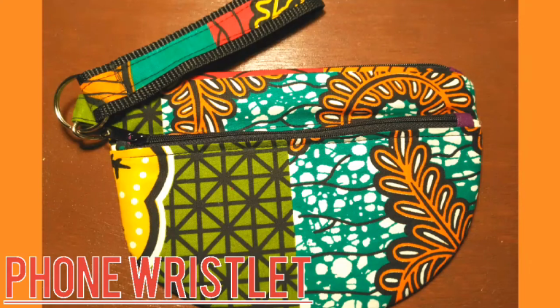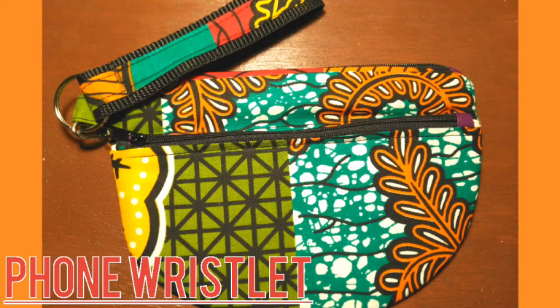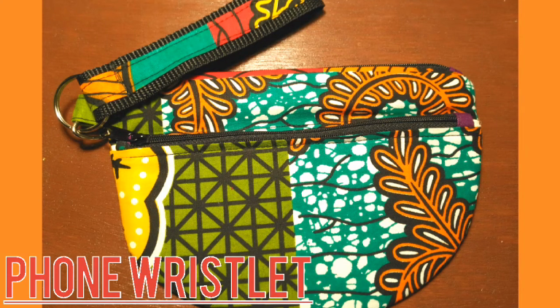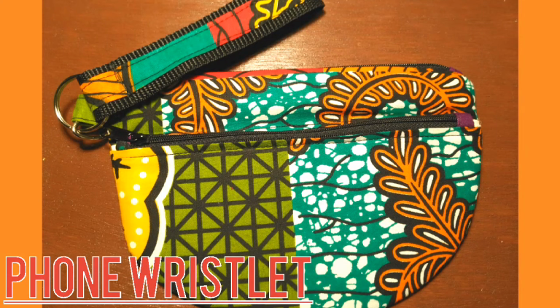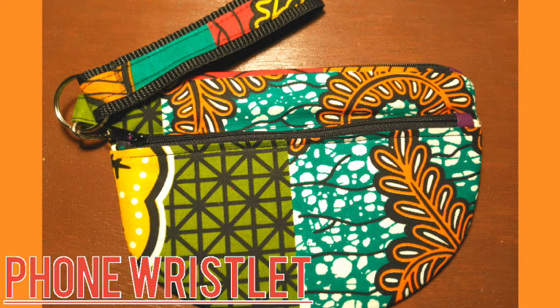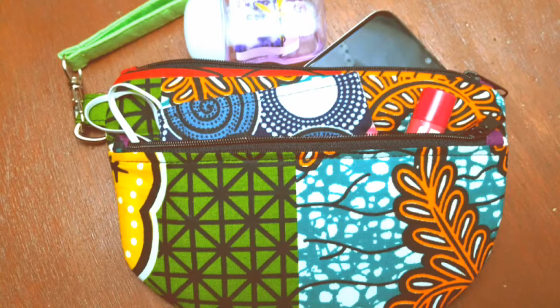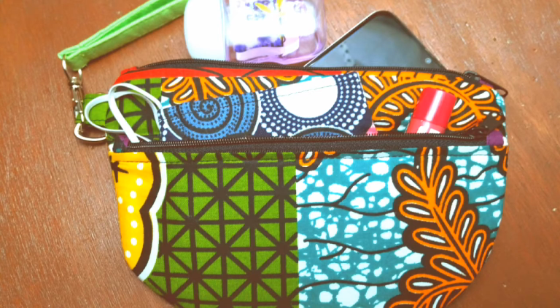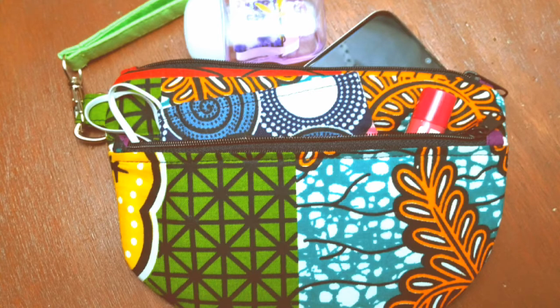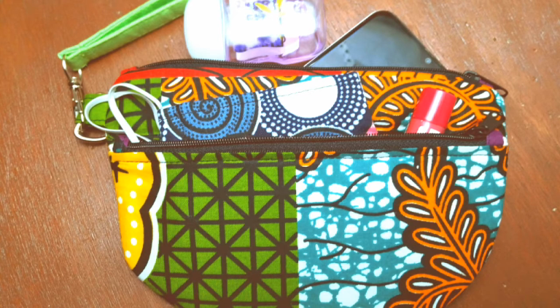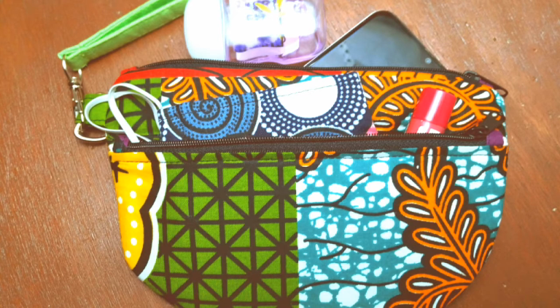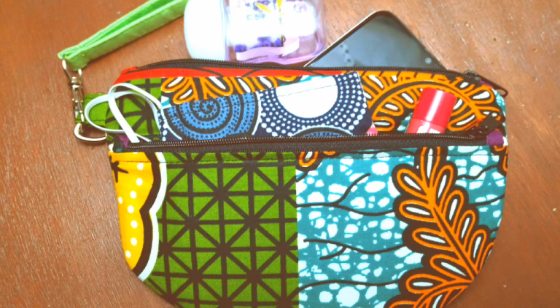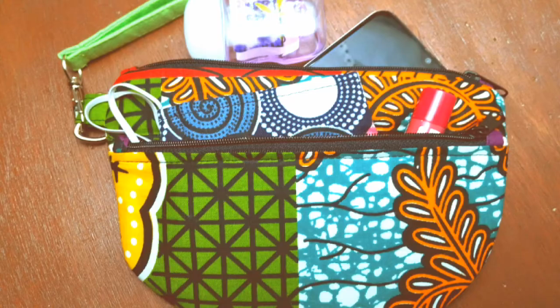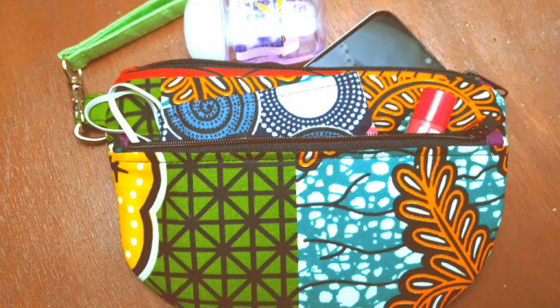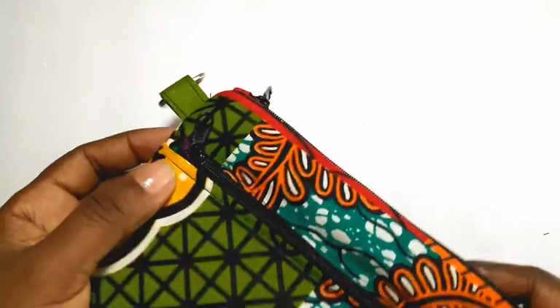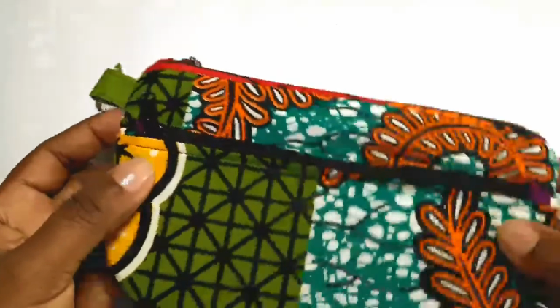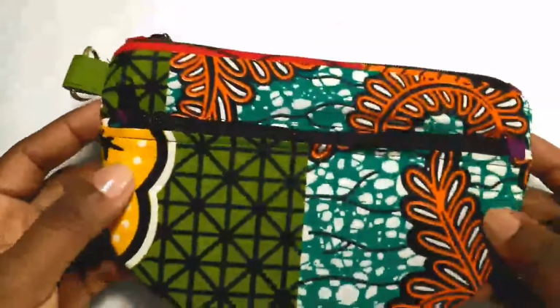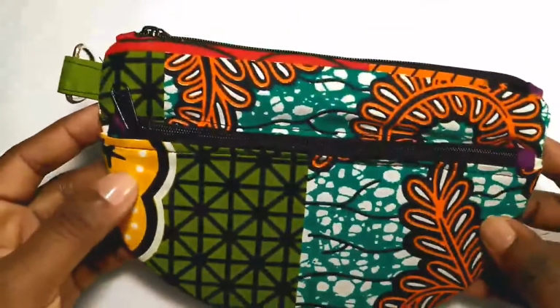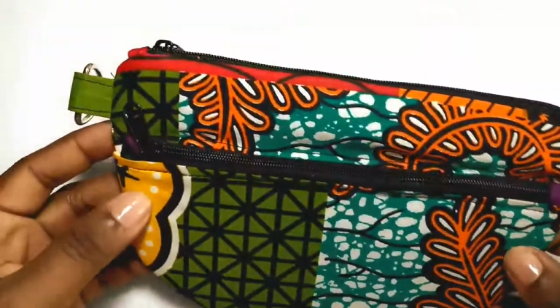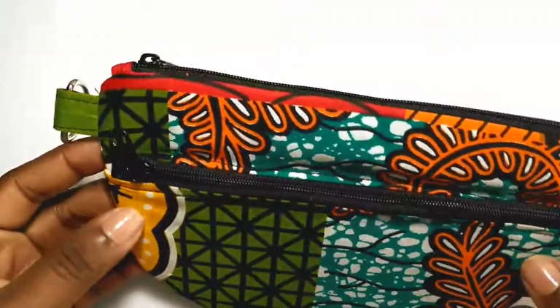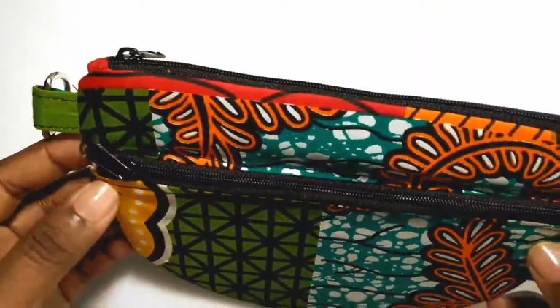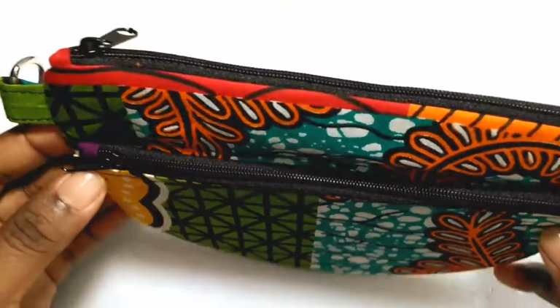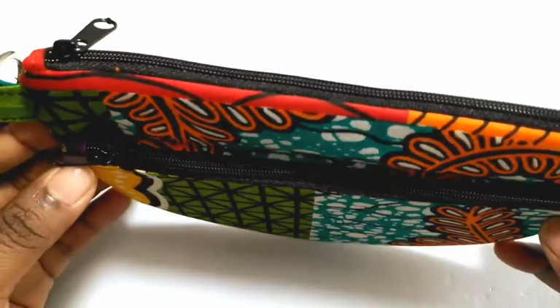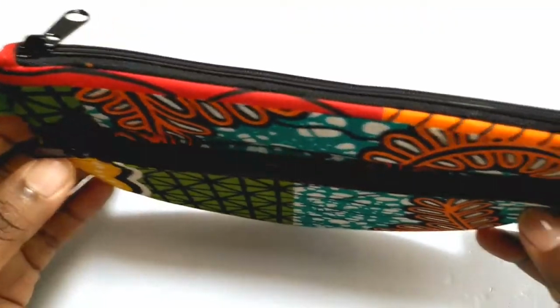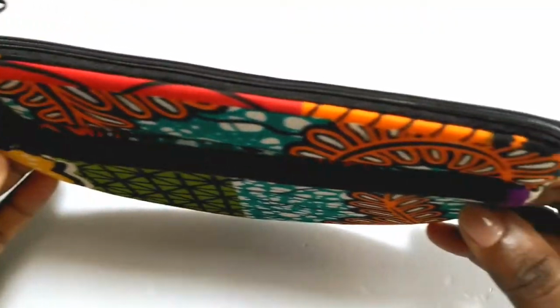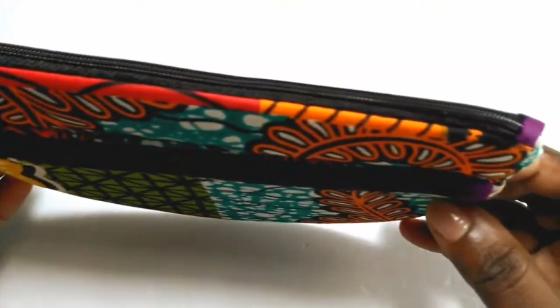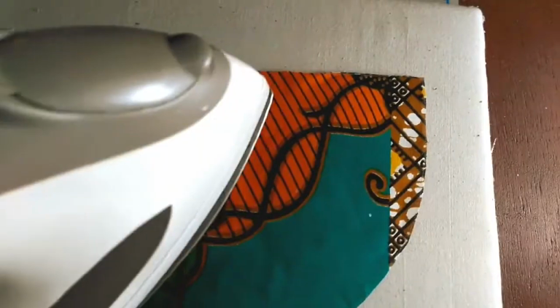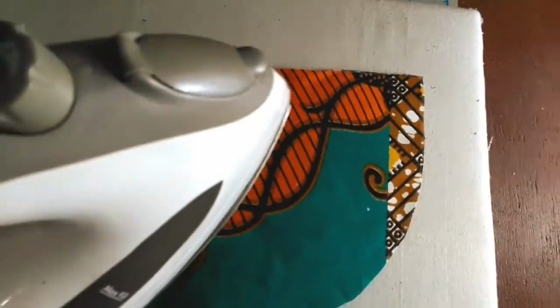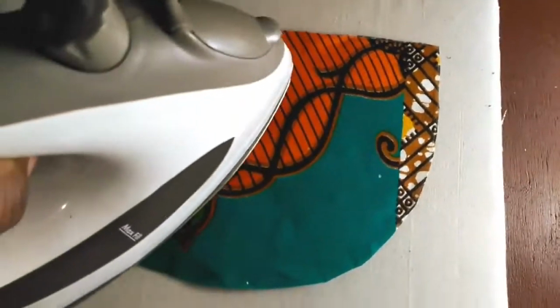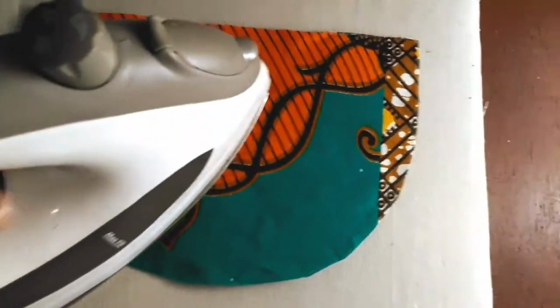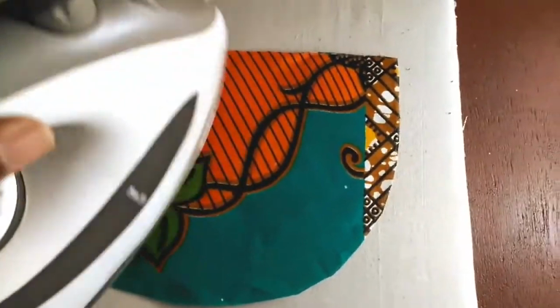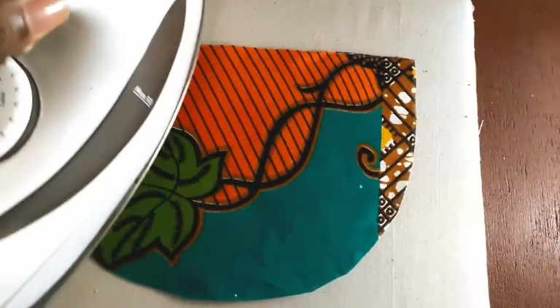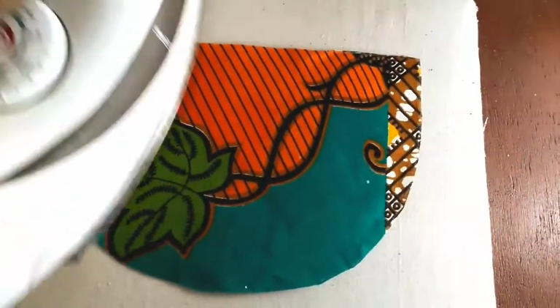Hey, welcome or welcome back to my channel. Nice to have you. Today I'm going to show you I made this cute wristlet, this phone wristlet. This is a free pattern and it will be linked in the description.